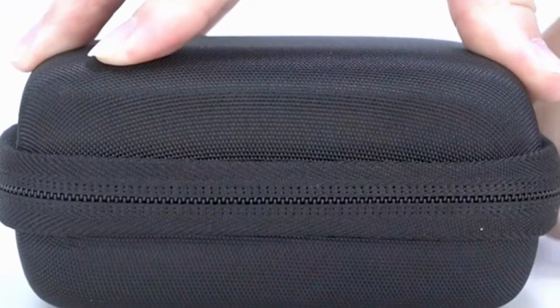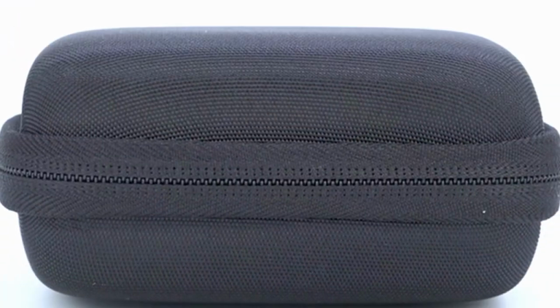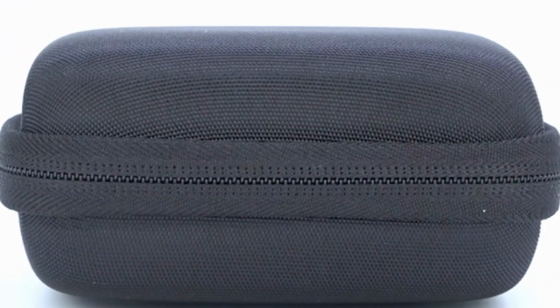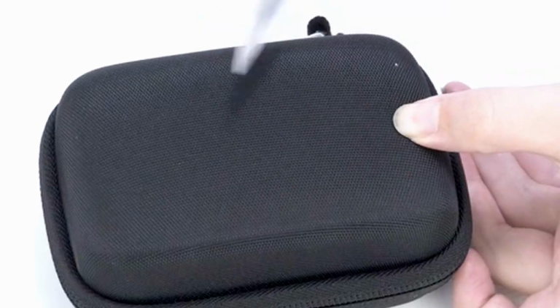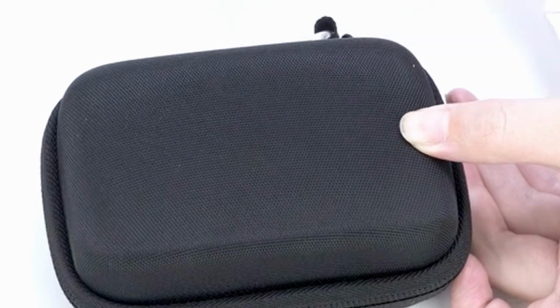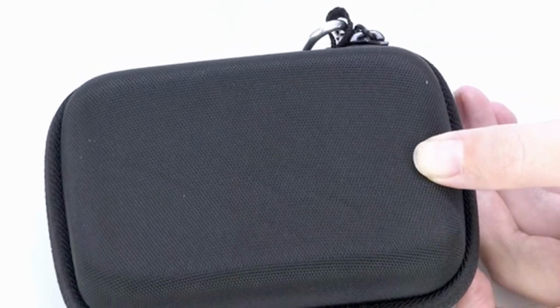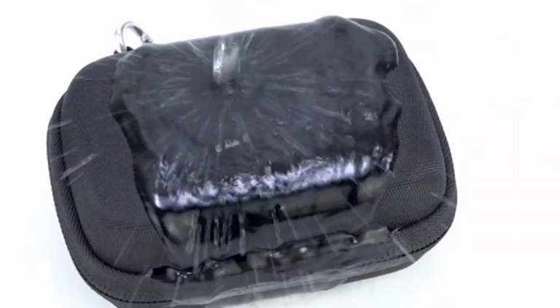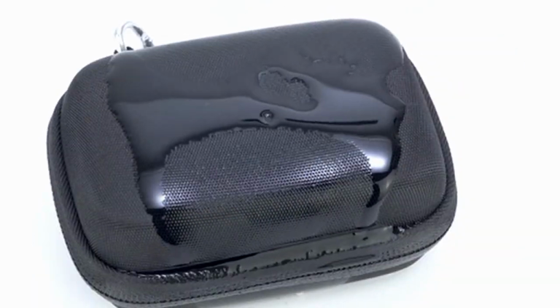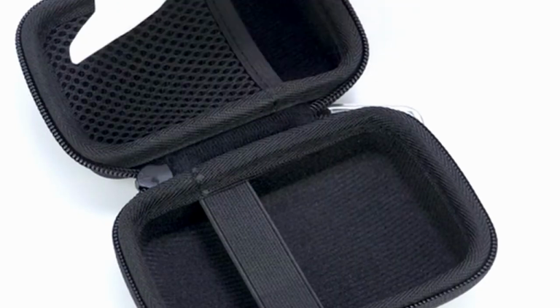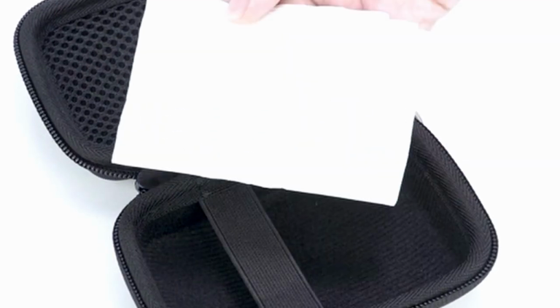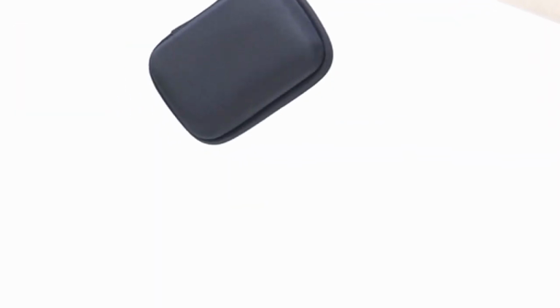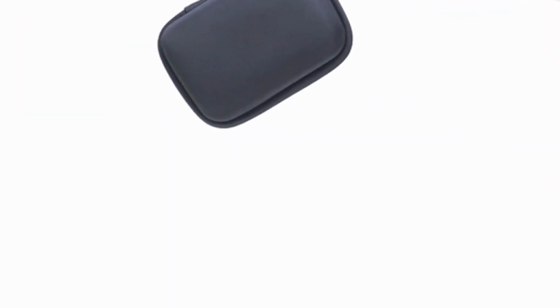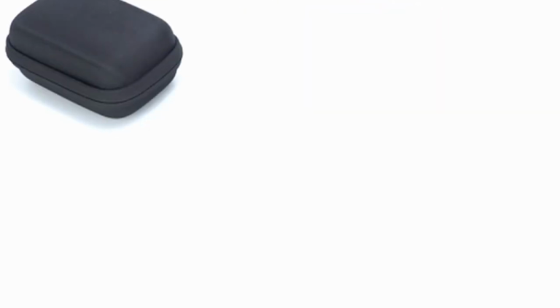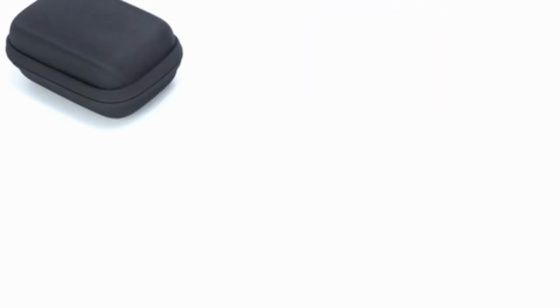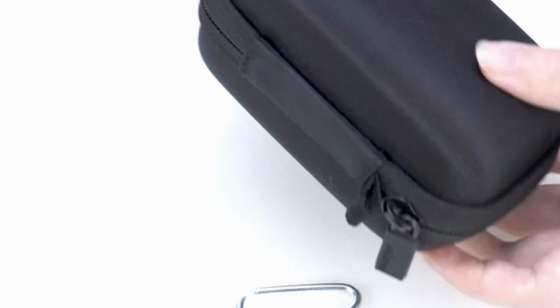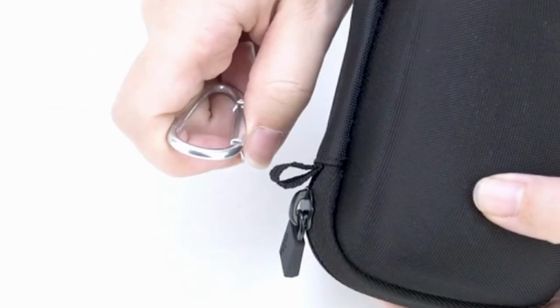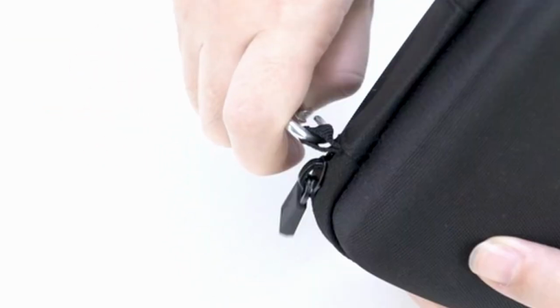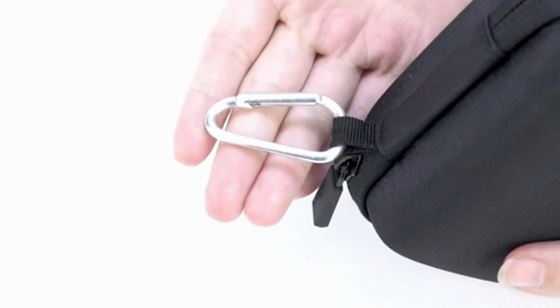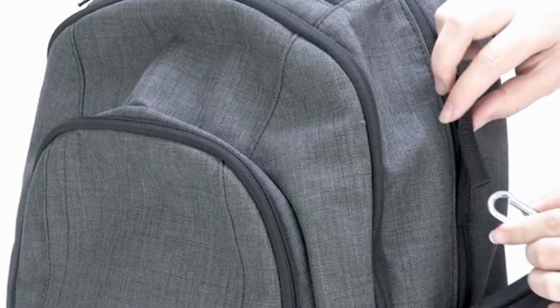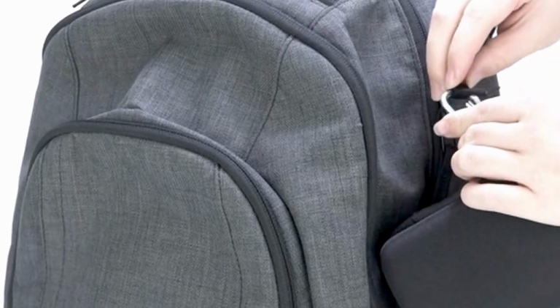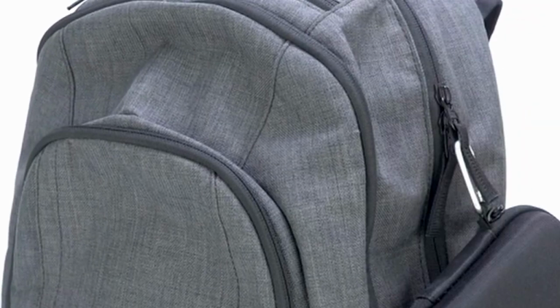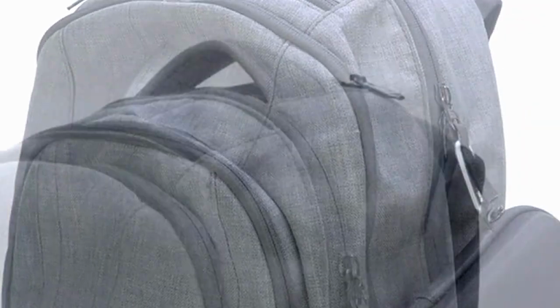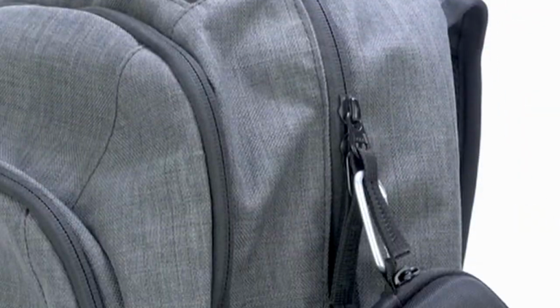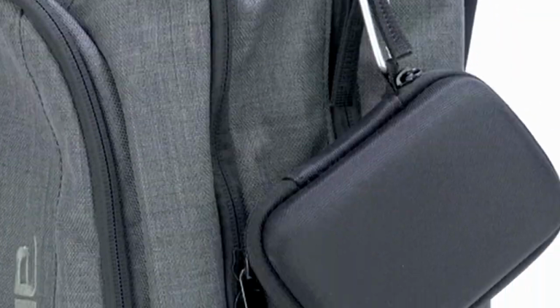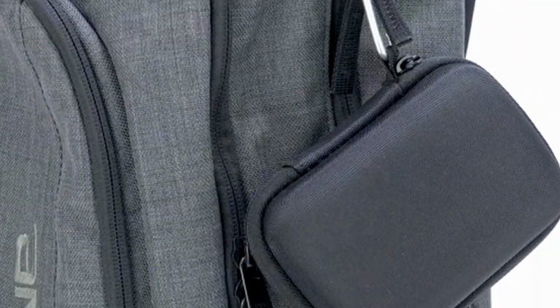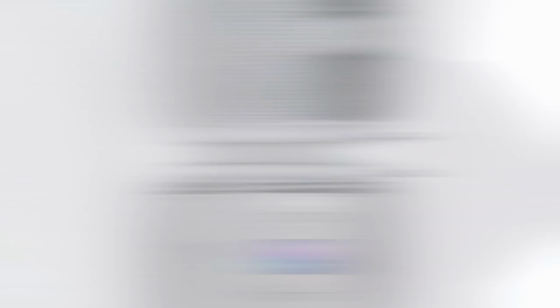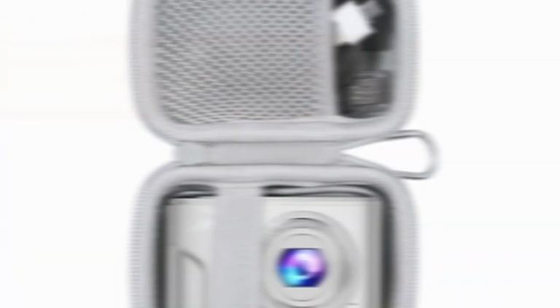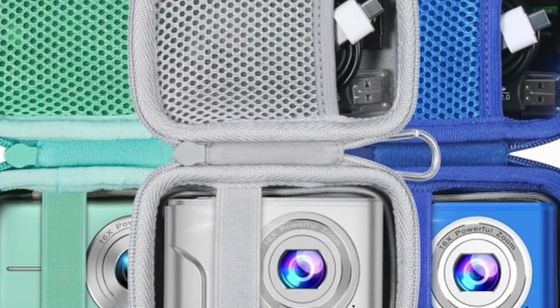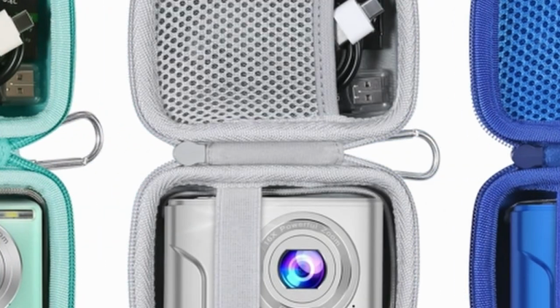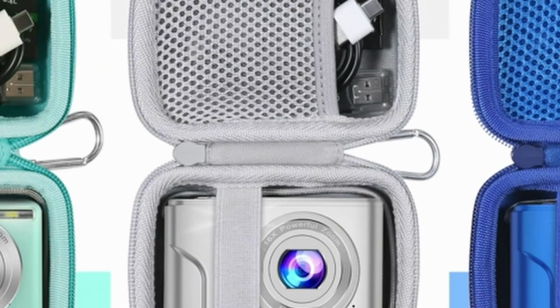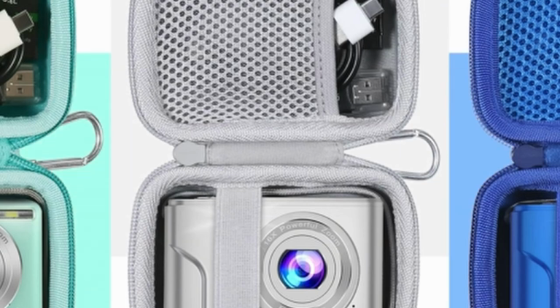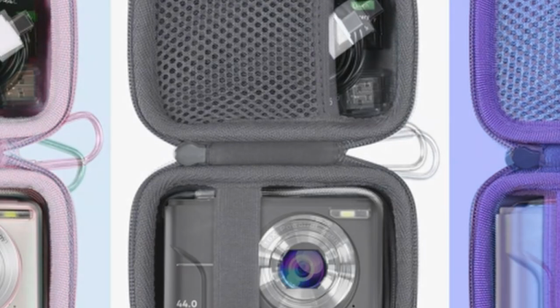The case's design effectively accommodates not only the camera but also essential accessories such as batteries, charging cables, and additional lenses. The built-in high-quality lining provides excellent protection against bumps, dents, and scratches, ensuring your camera remains in pristine condition.